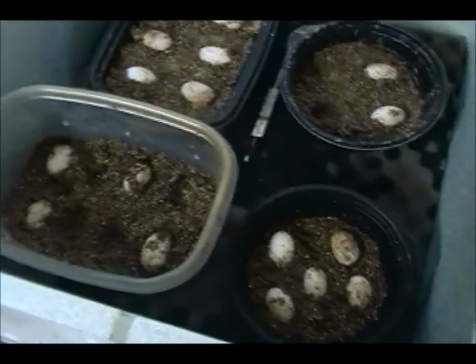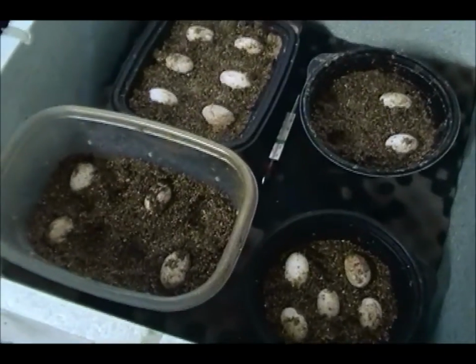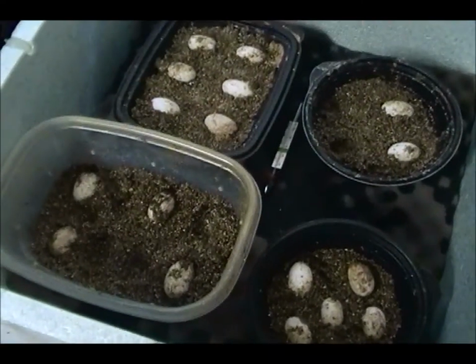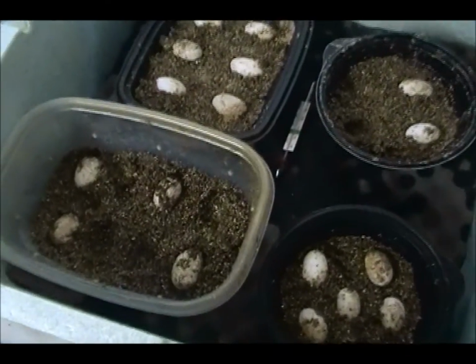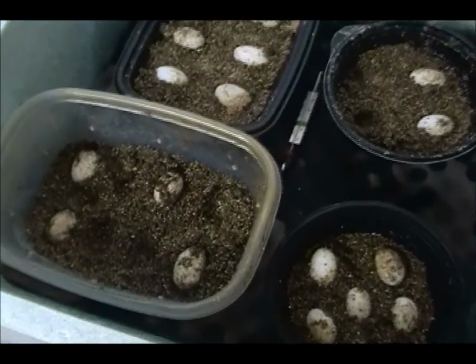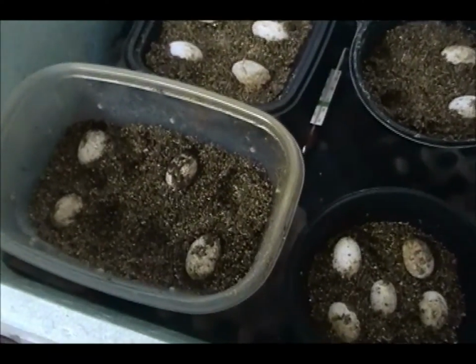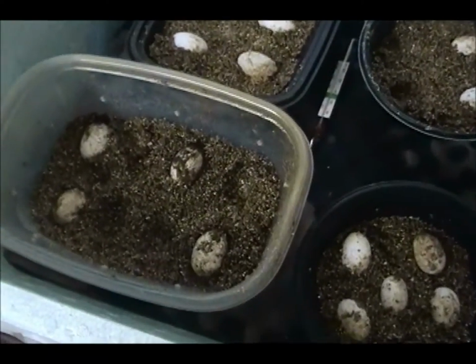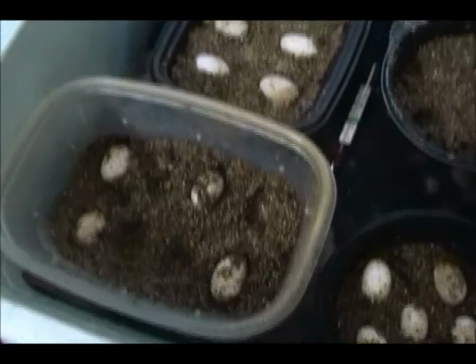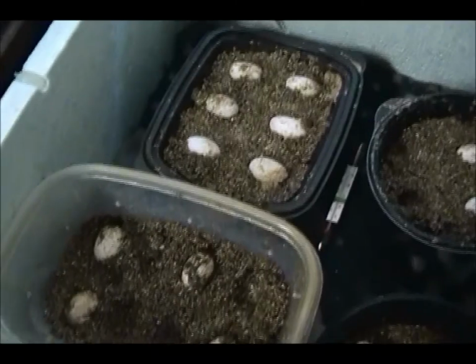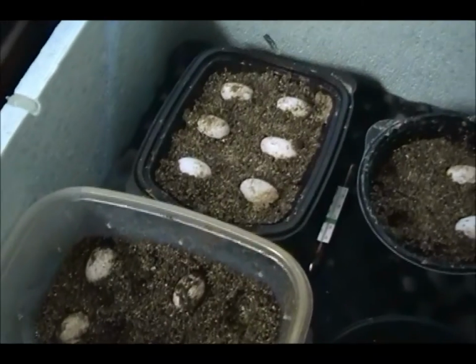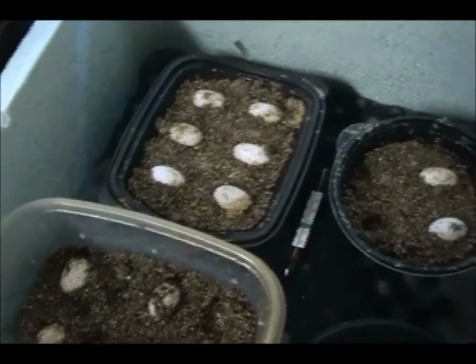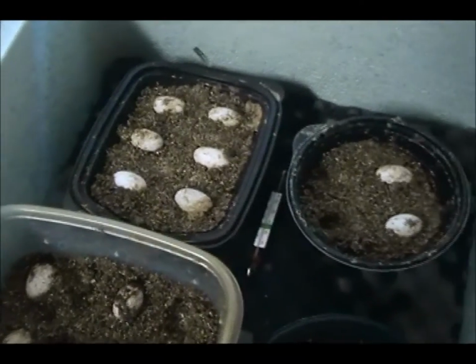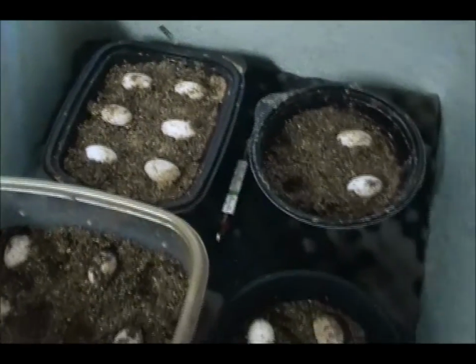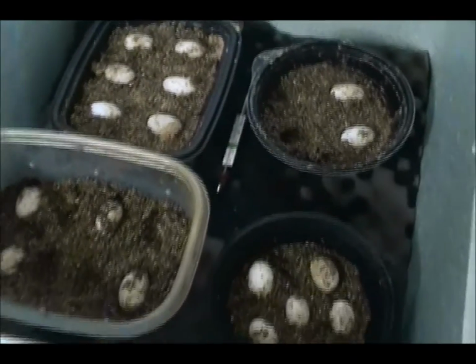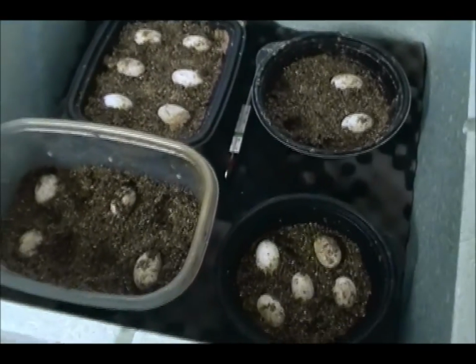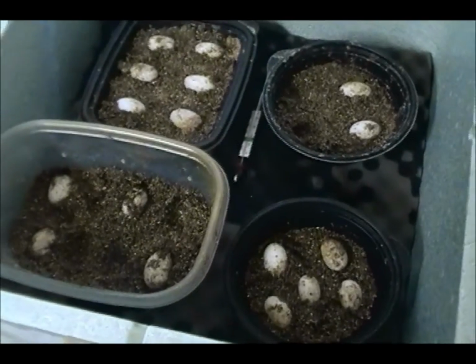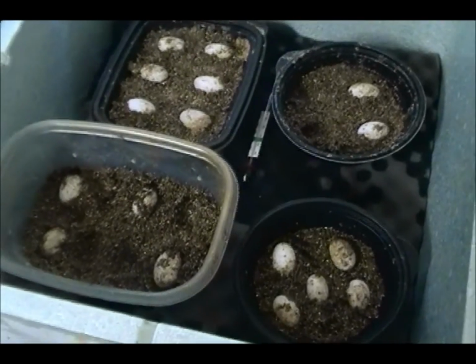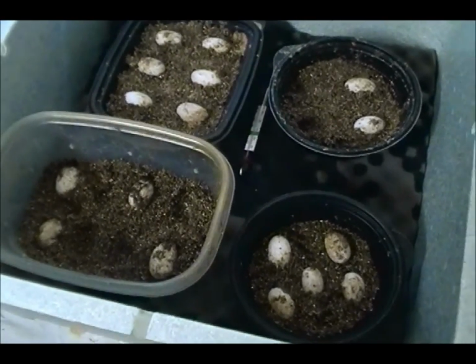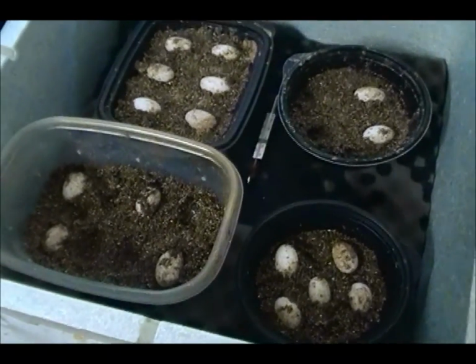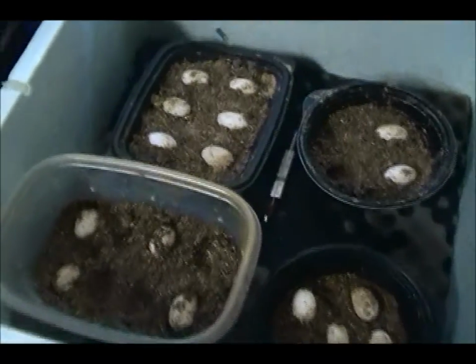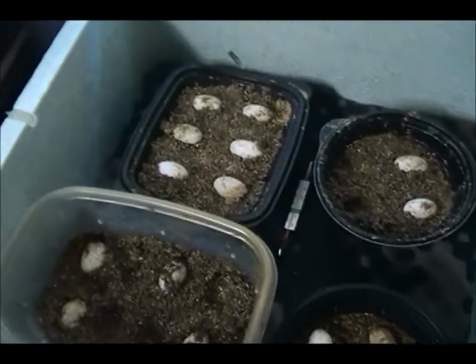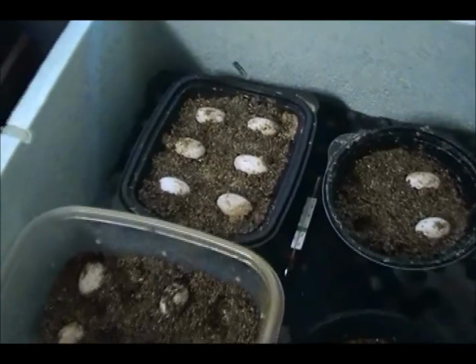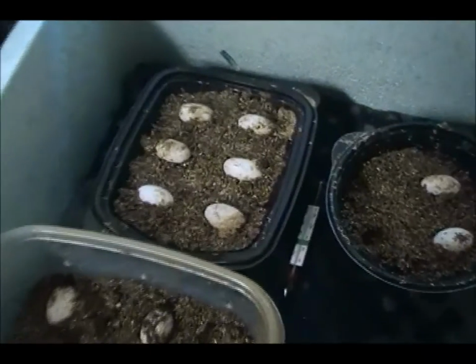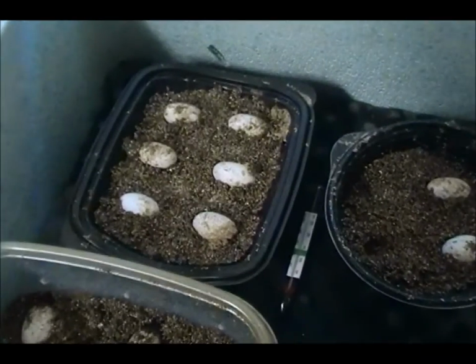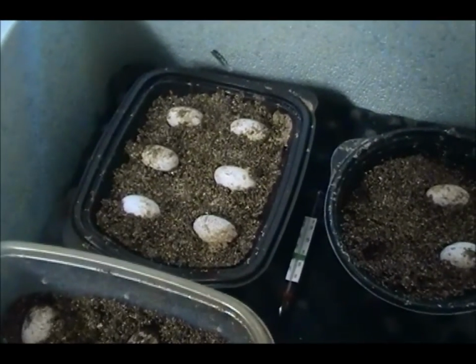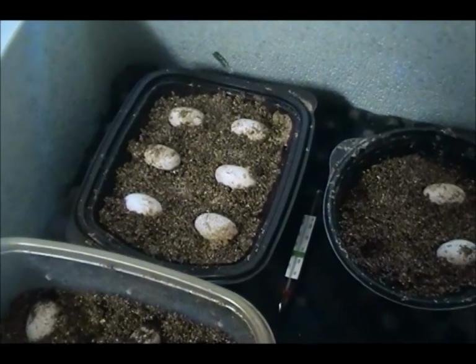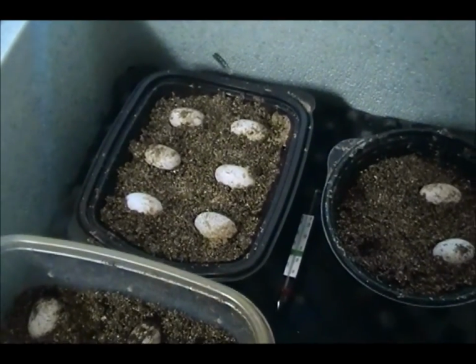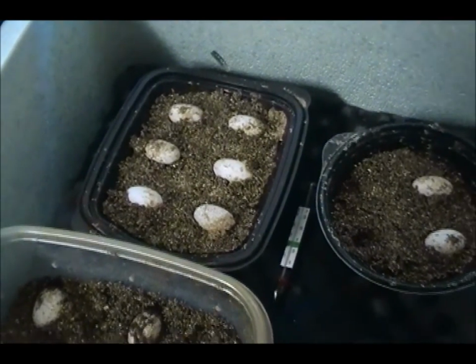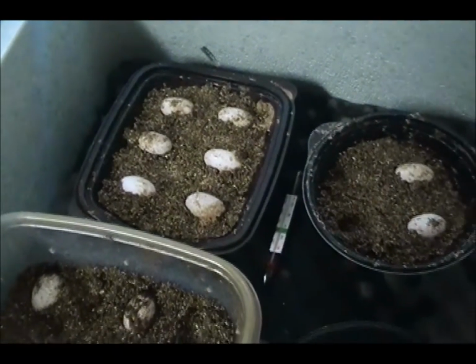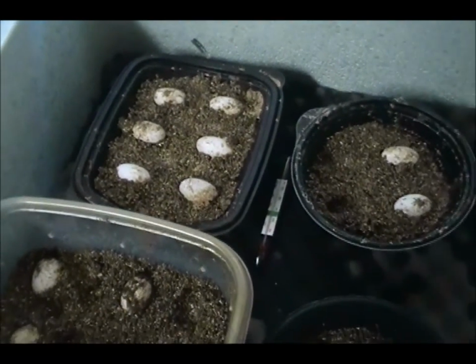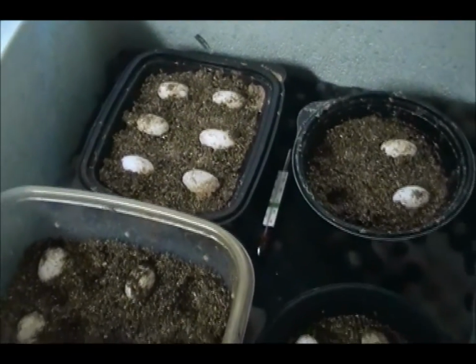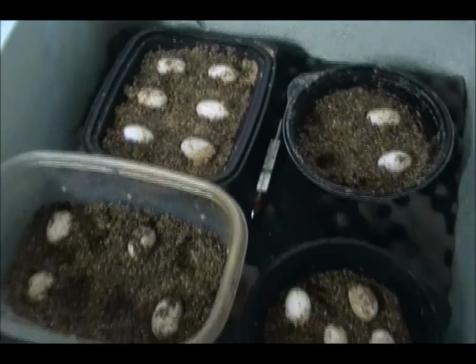So that will be a future video. That is it for this video. Next video will probably be of these guys hatching, so look forward to that.